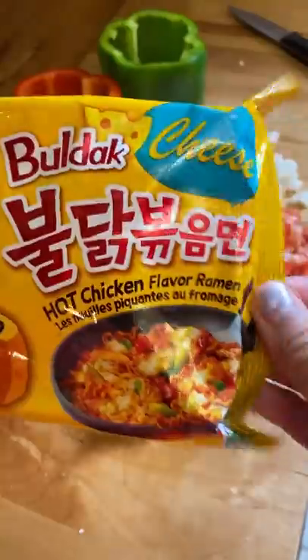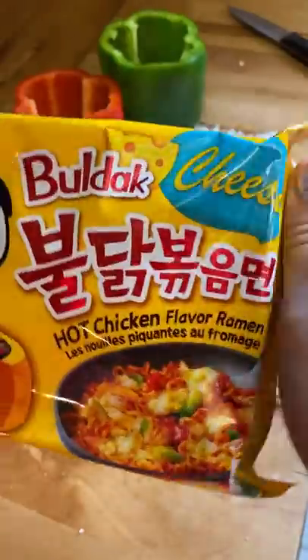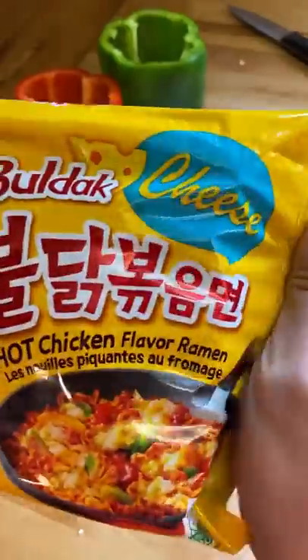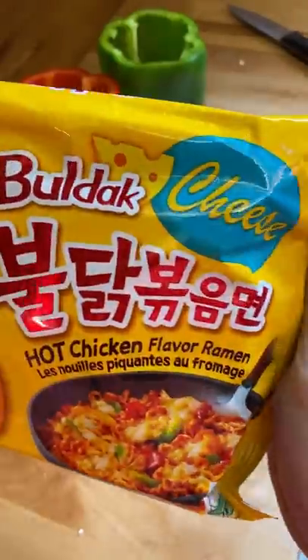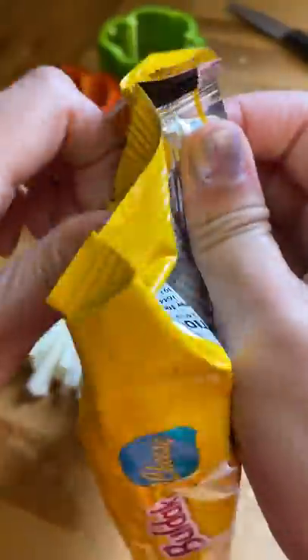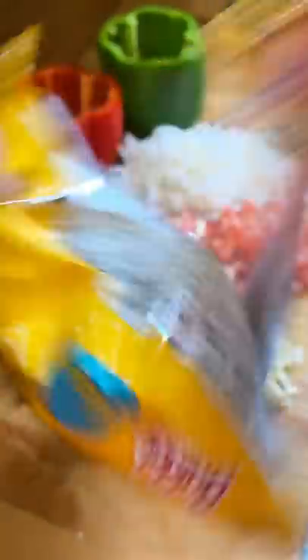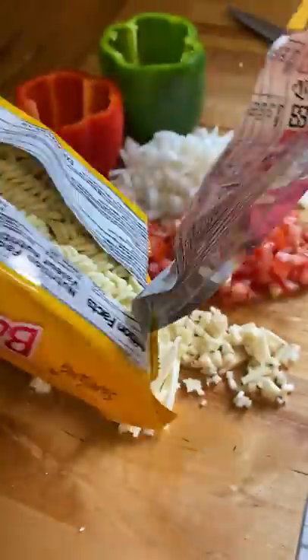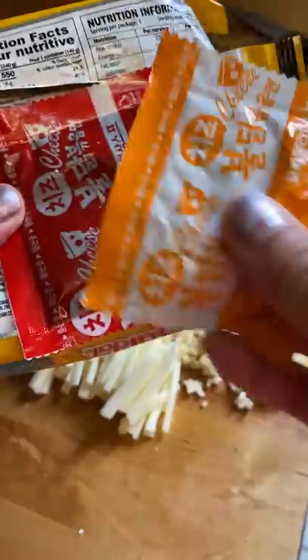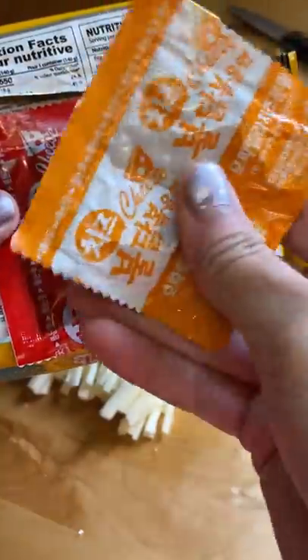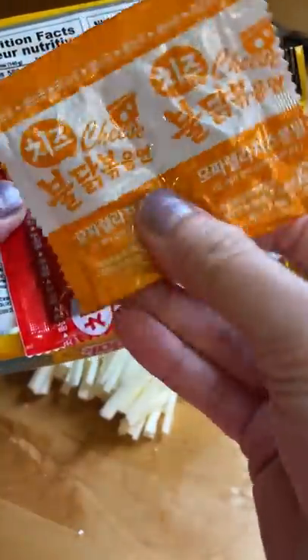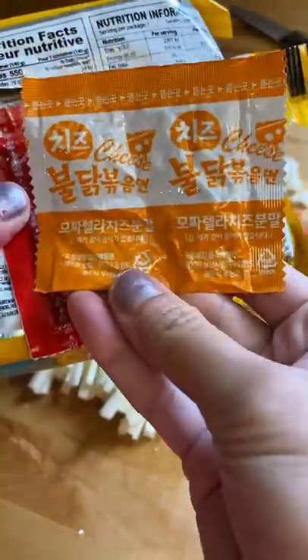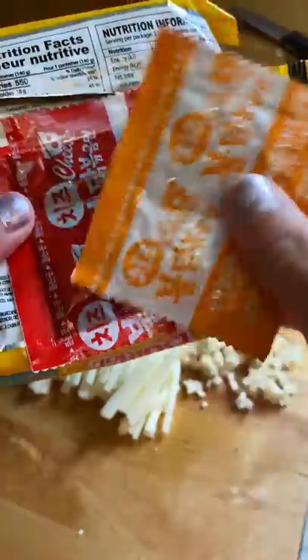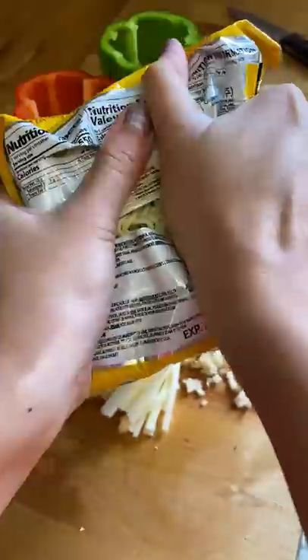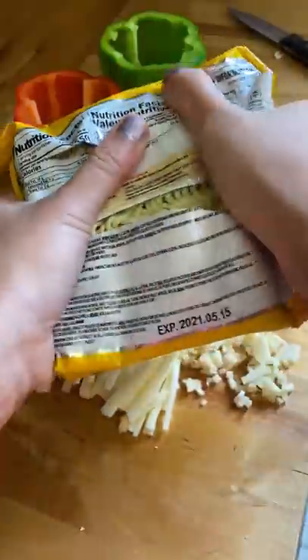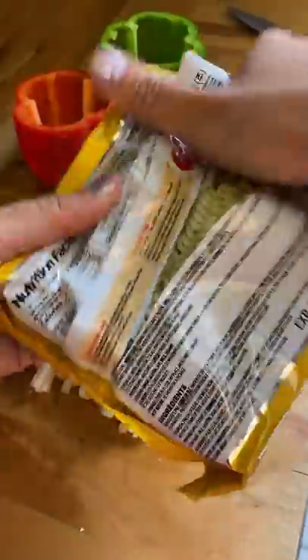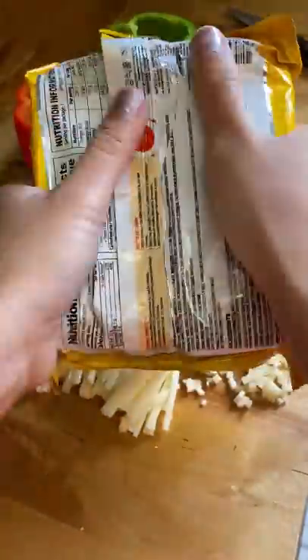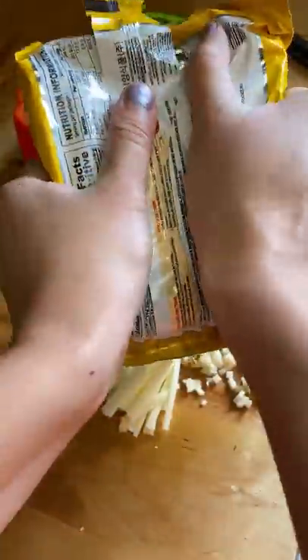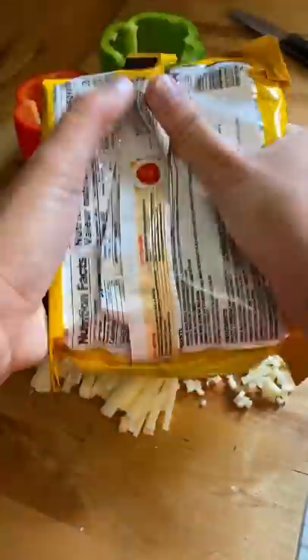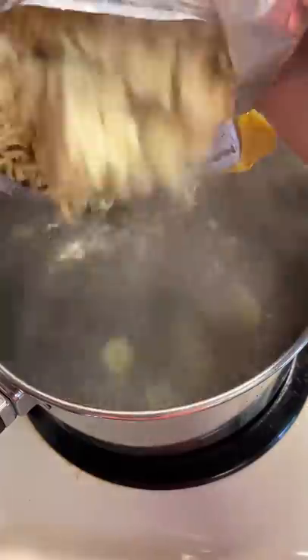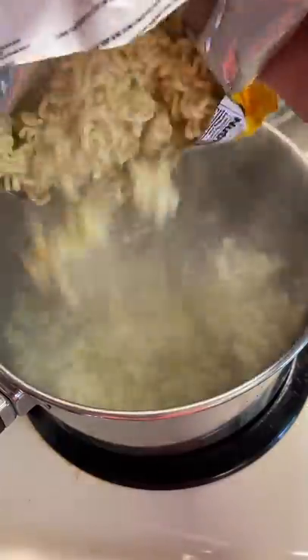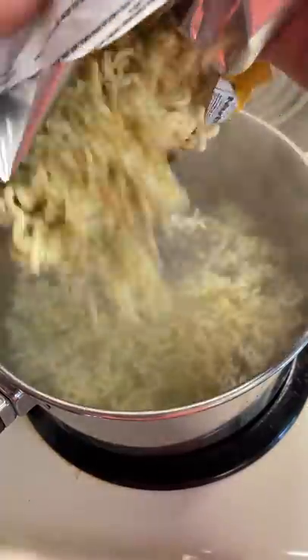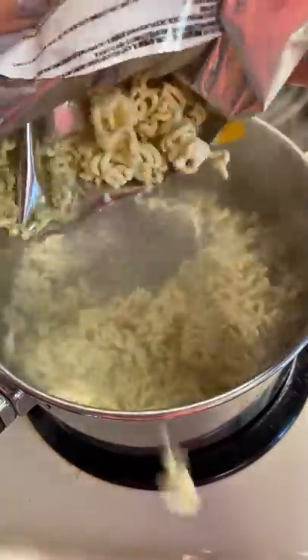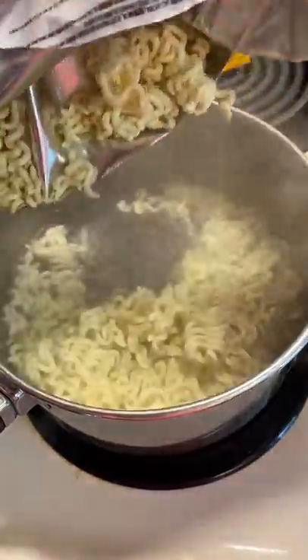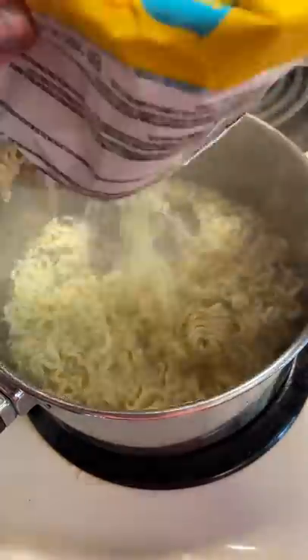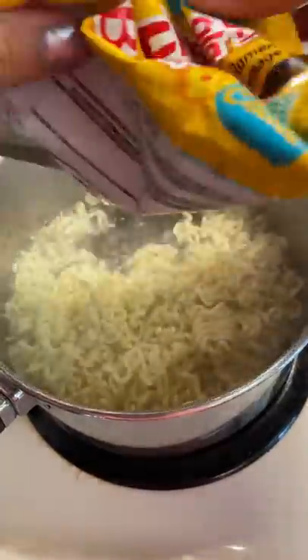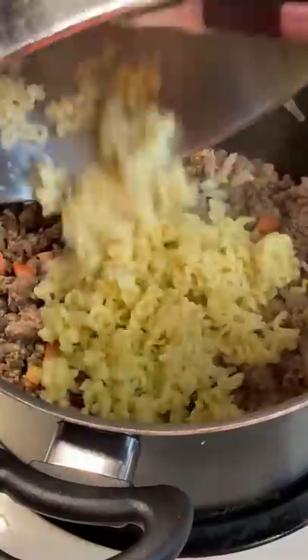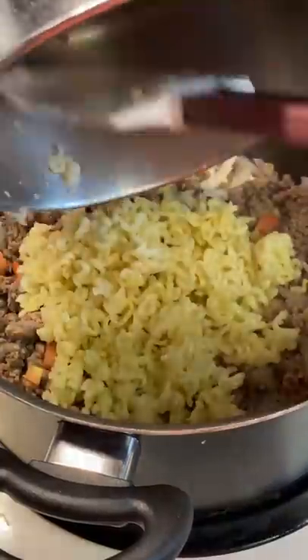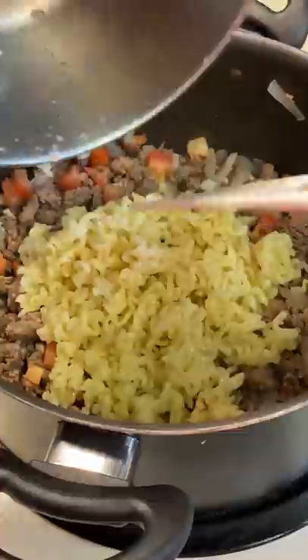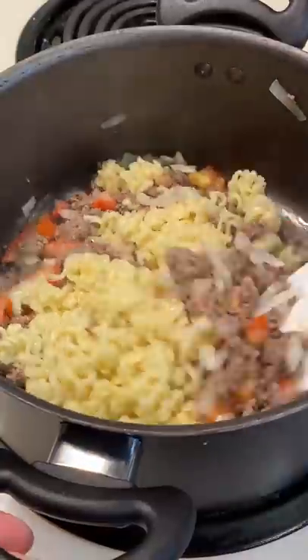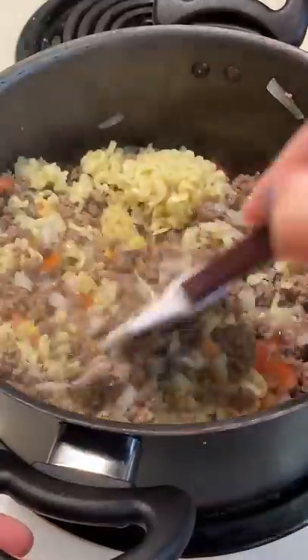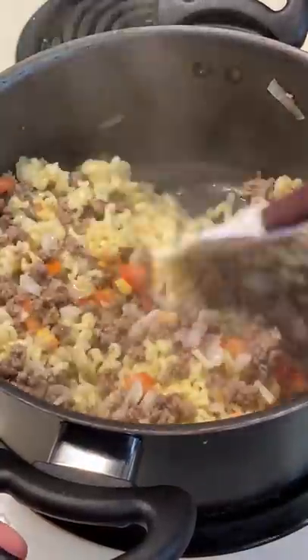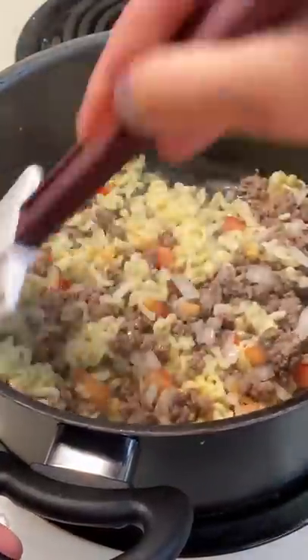For the ramen I bought a spicy cheese version. It comes with a powdered cheese packet and hot sauce. I broke up the noodles and only cooked them about half the time that I usually do, since they'll continue to cook when I bake them into the peppers.